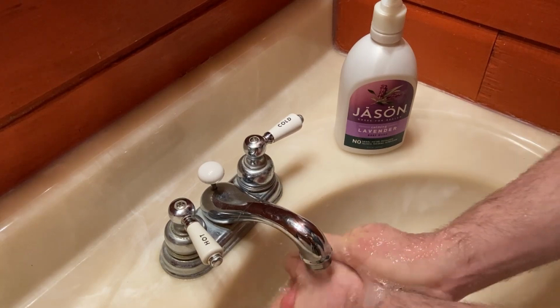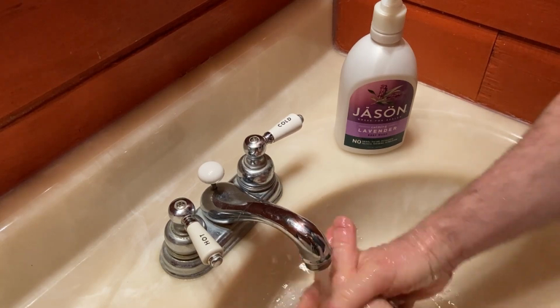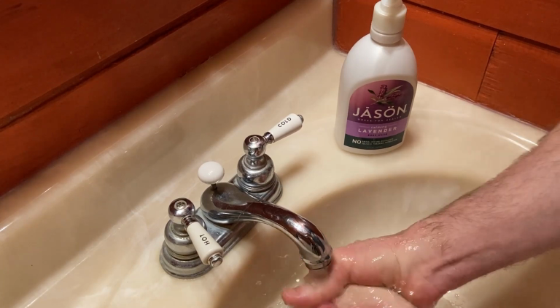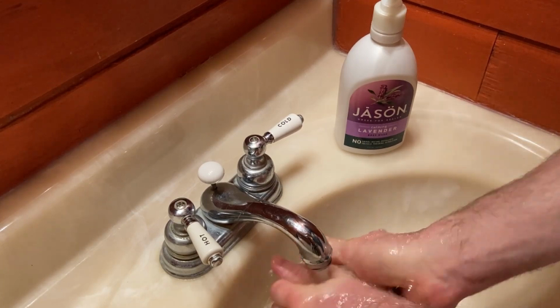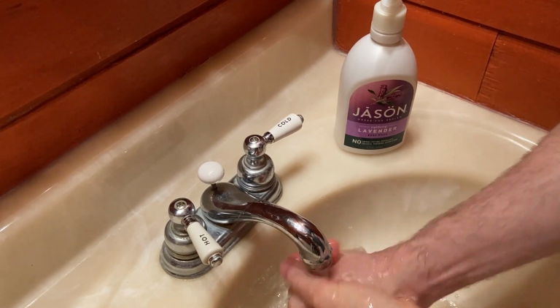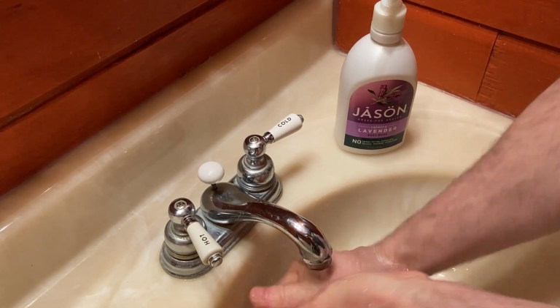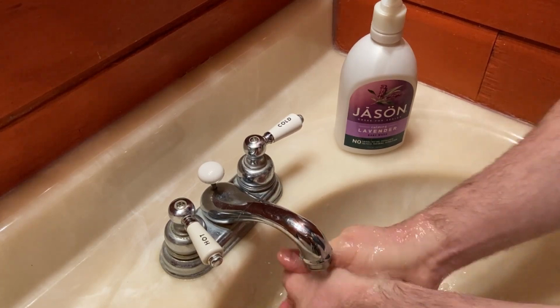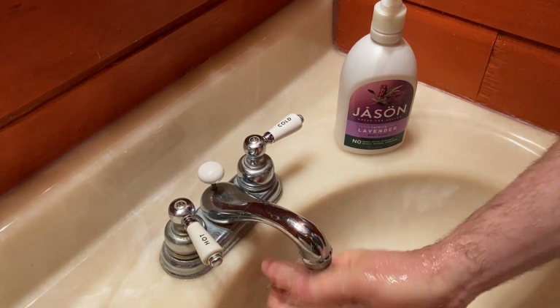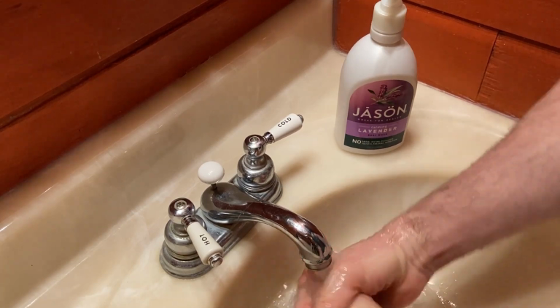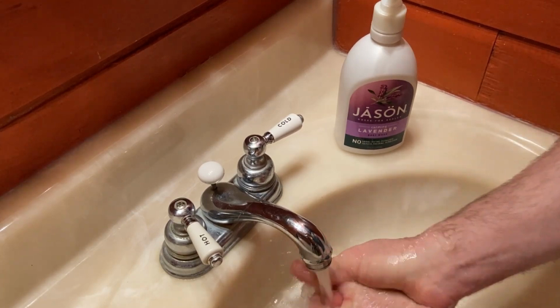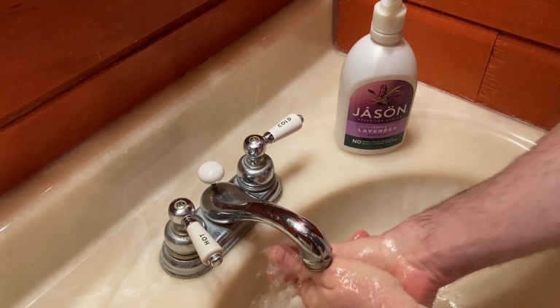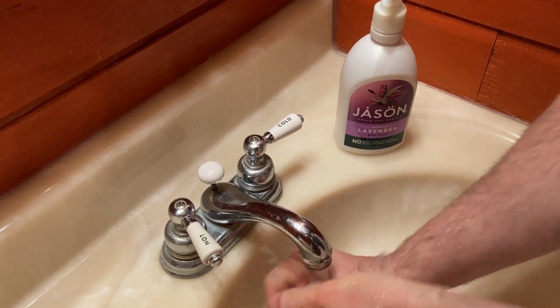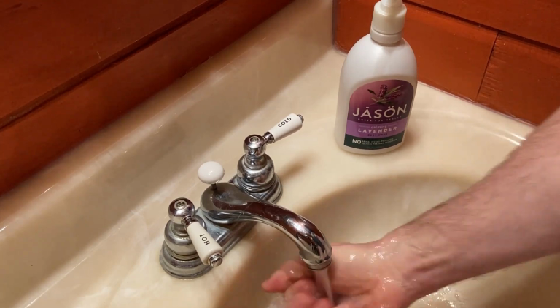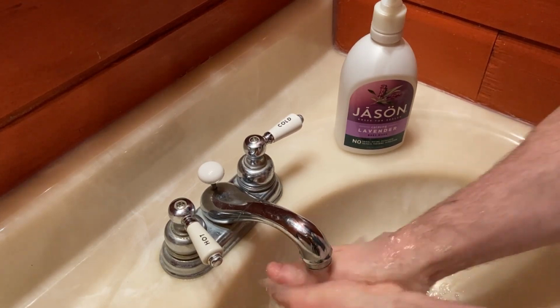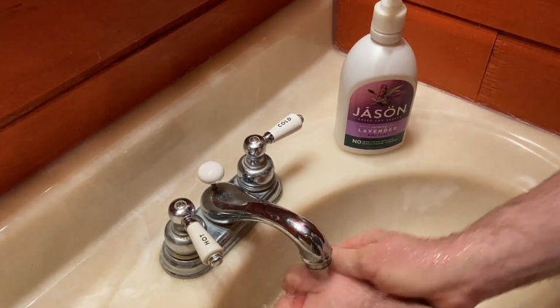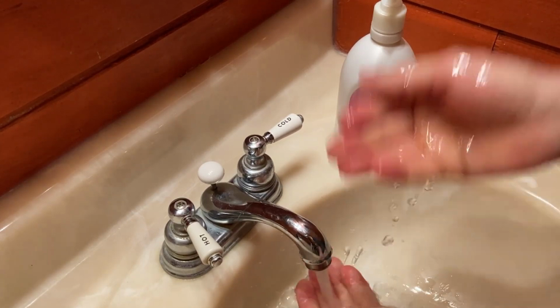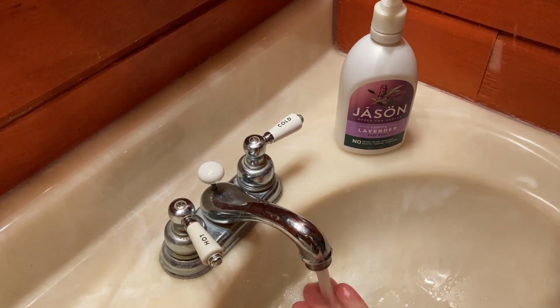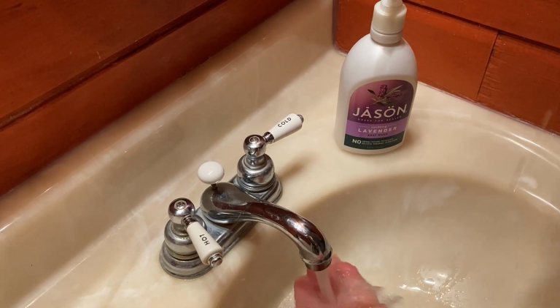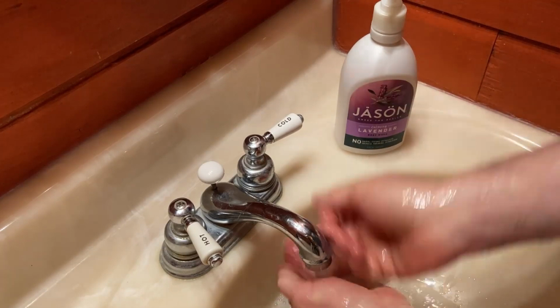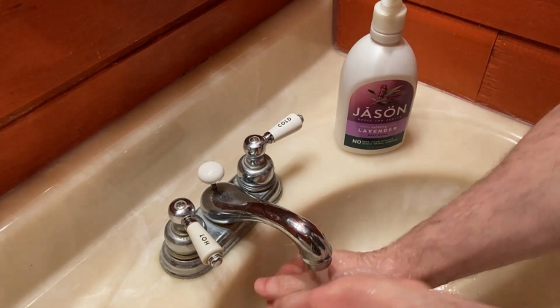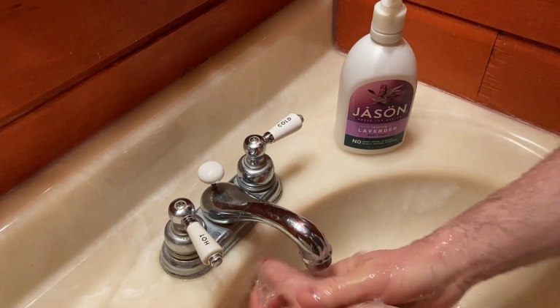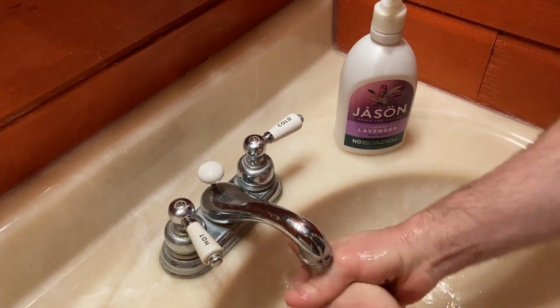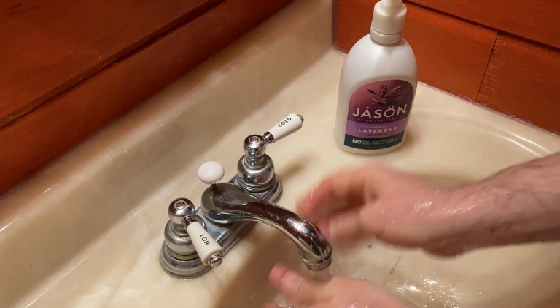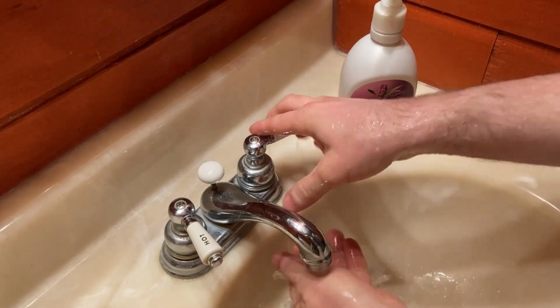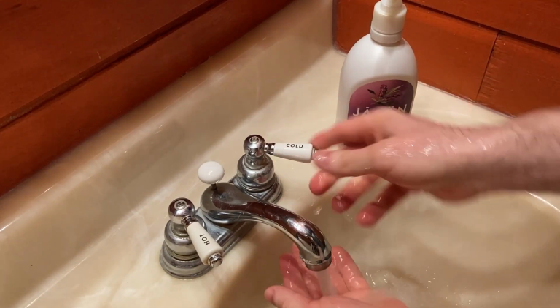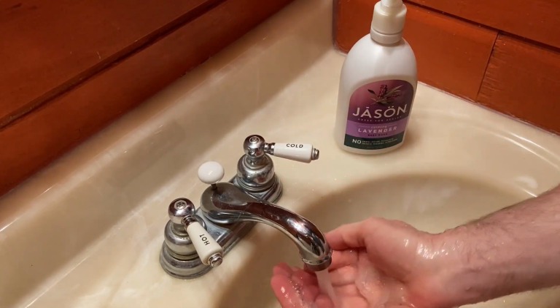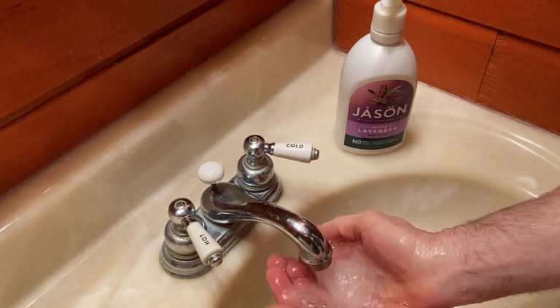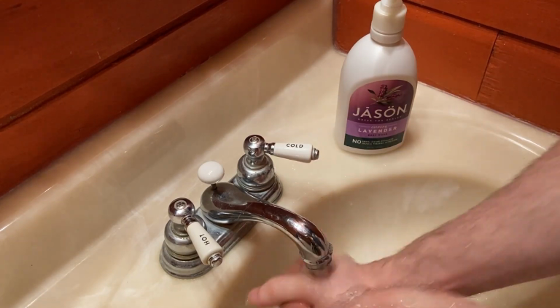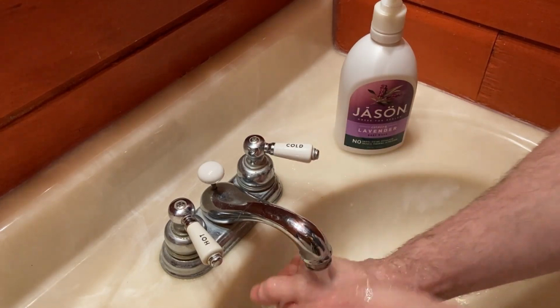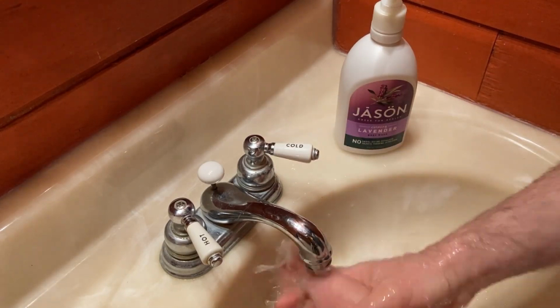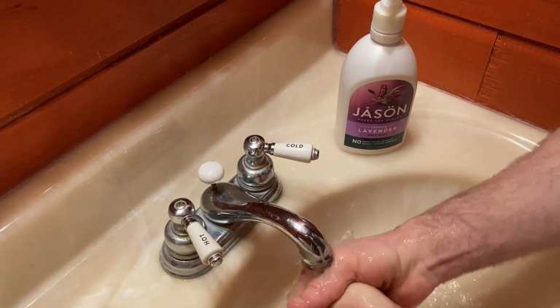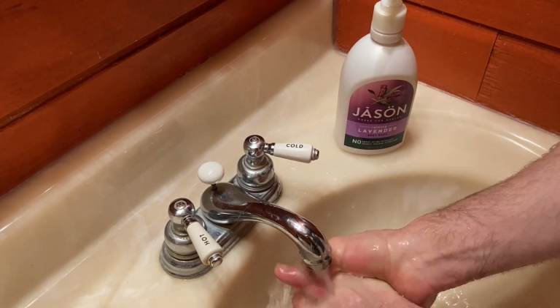It's not overpowering. It's a nice, soft, gentle lavender scent — smells really good. And again, it's not overpowering.